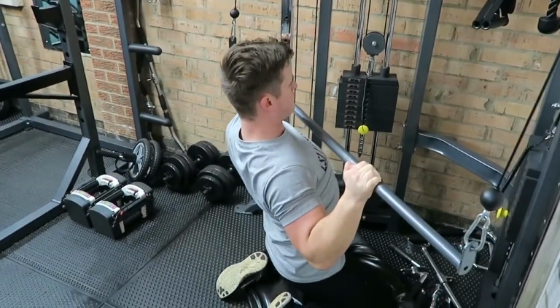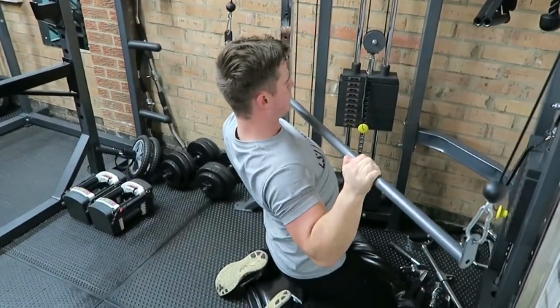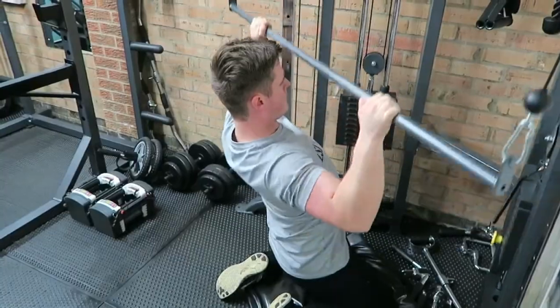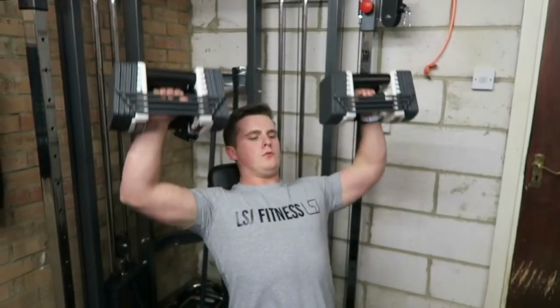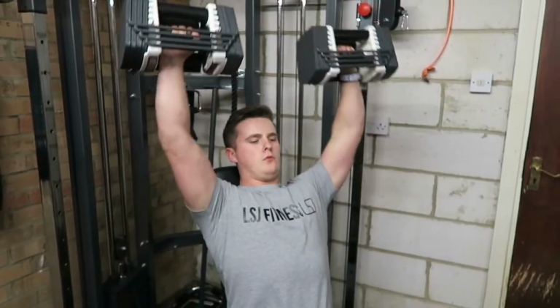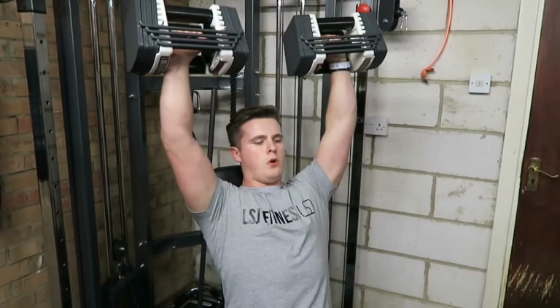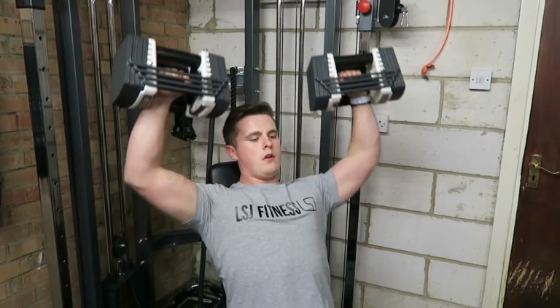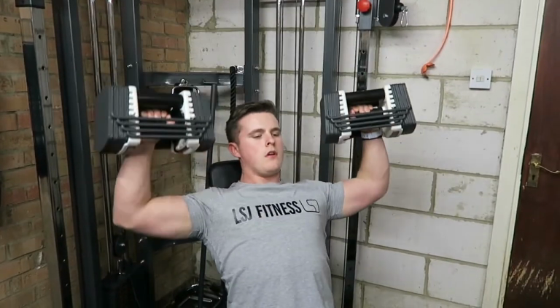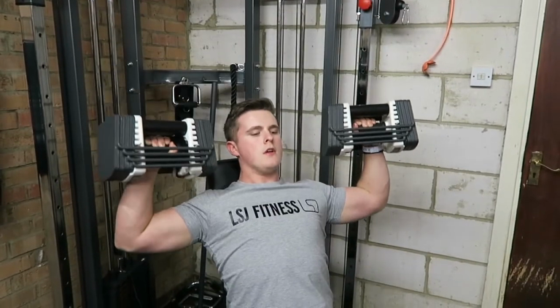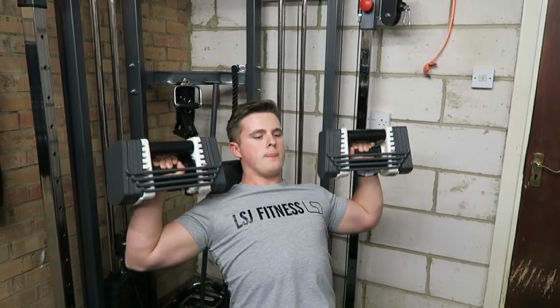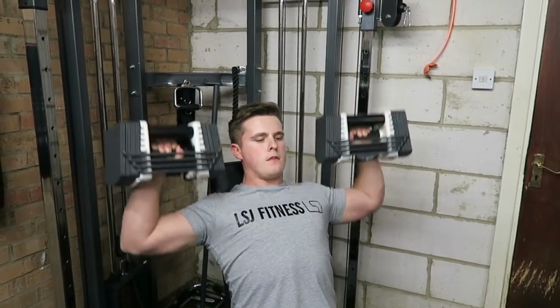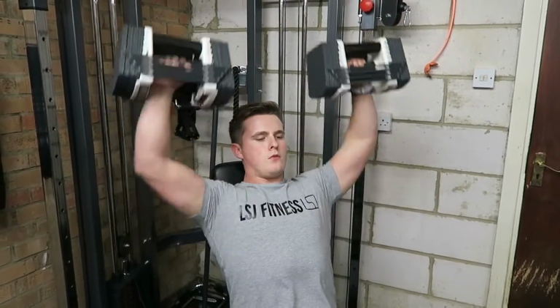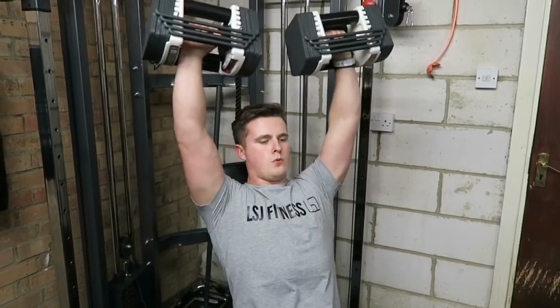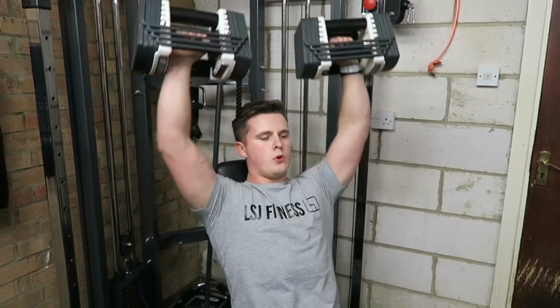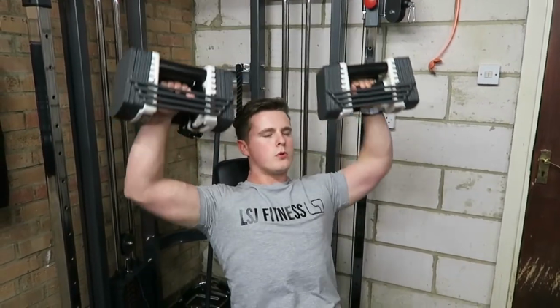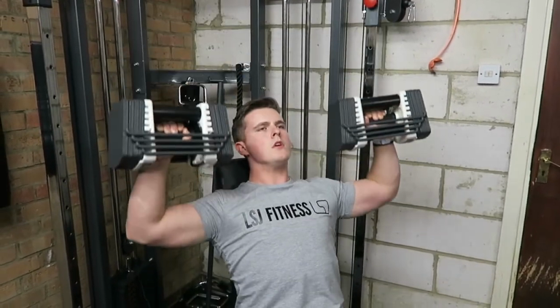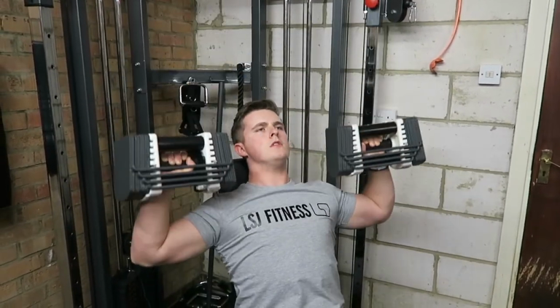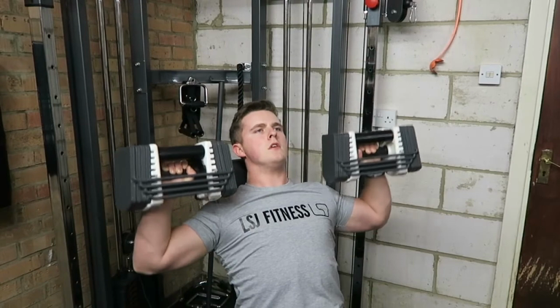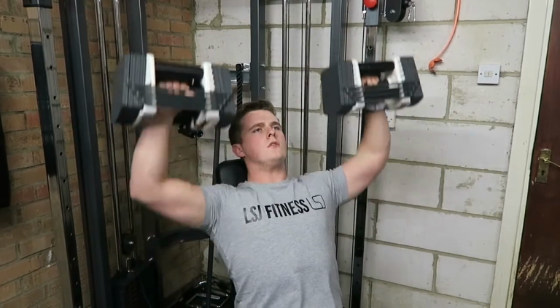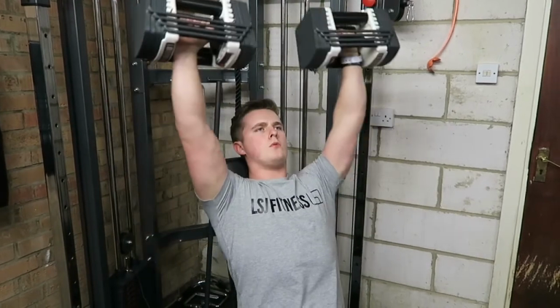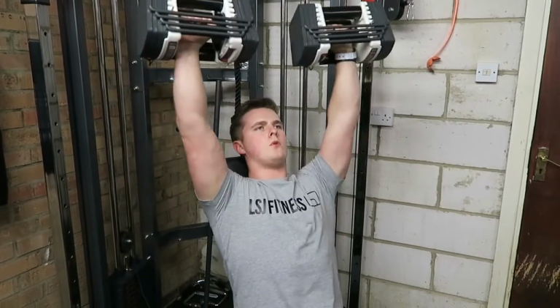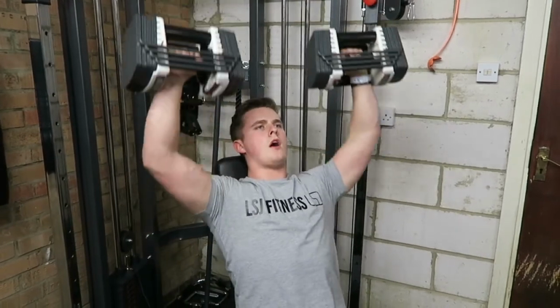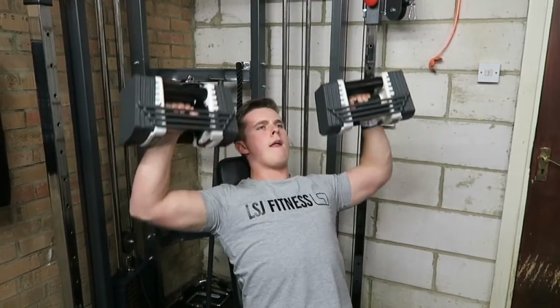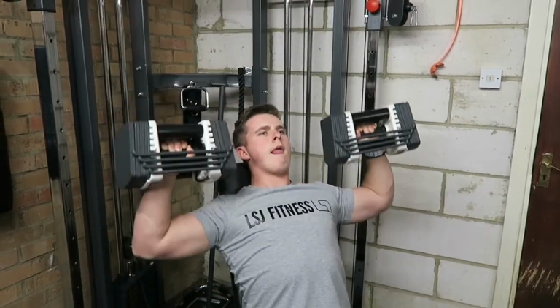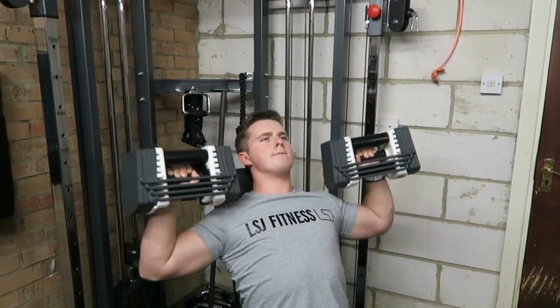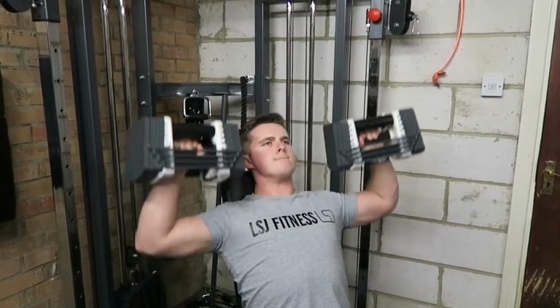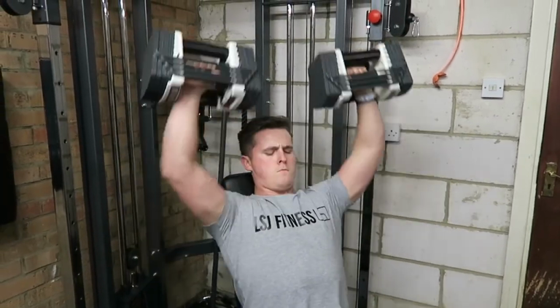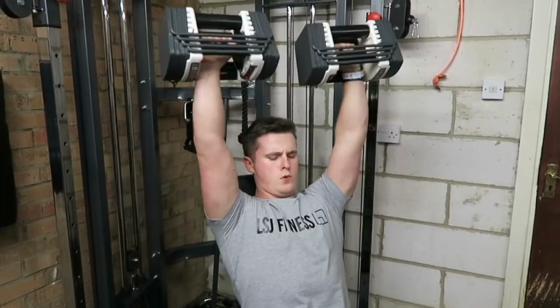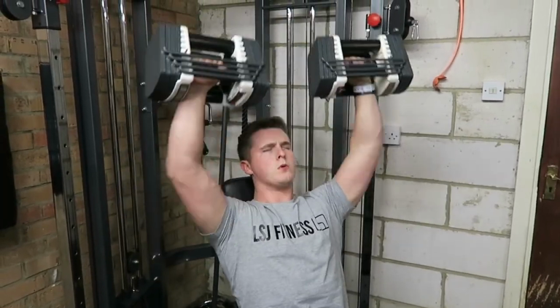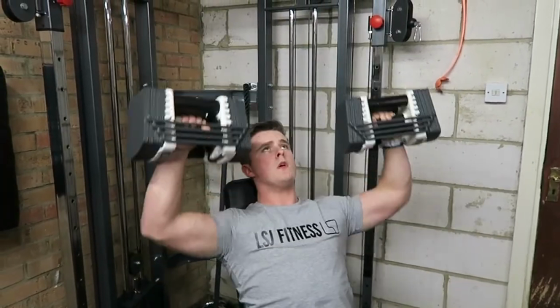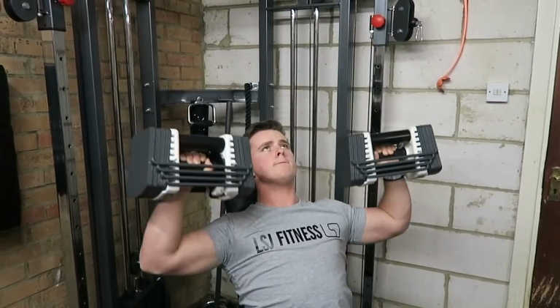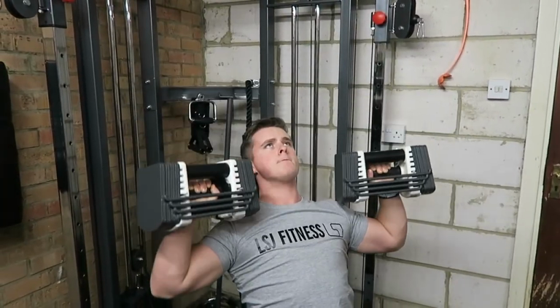If you've subscribed to the channel for a while, you know that I do upper body workouts with a certain emphasis. This is an upper body workout with a back emphasis, and here is the first shoulder movement.